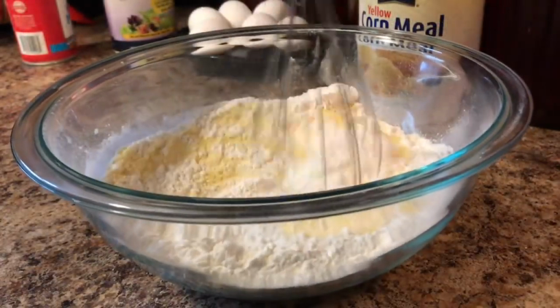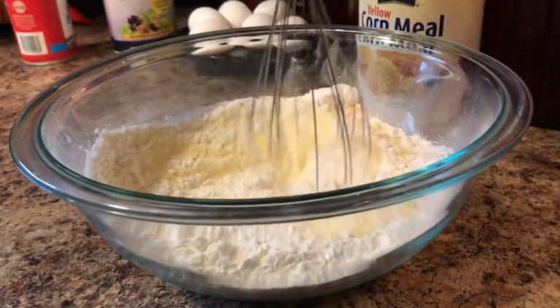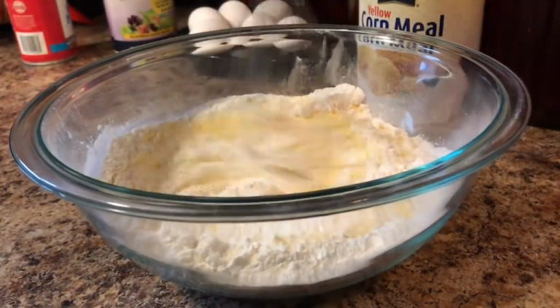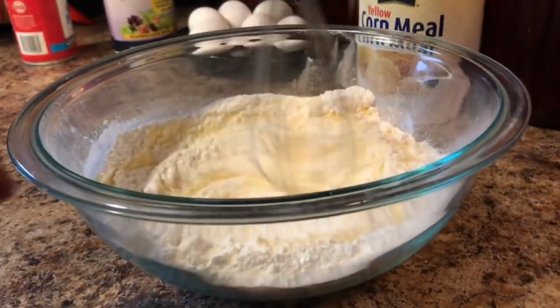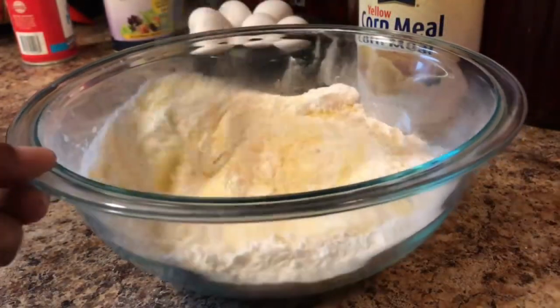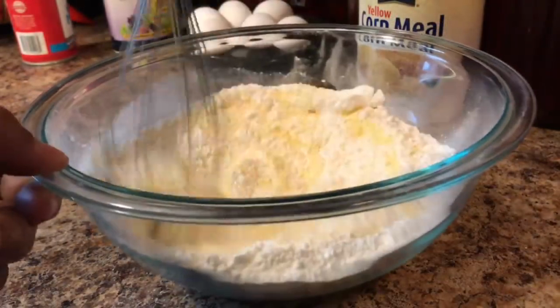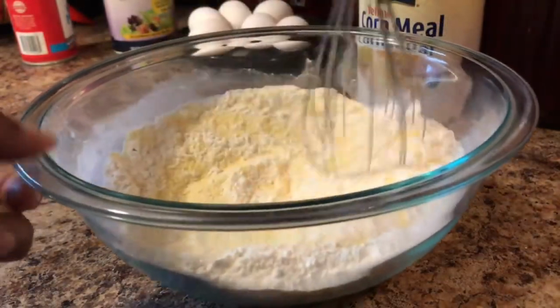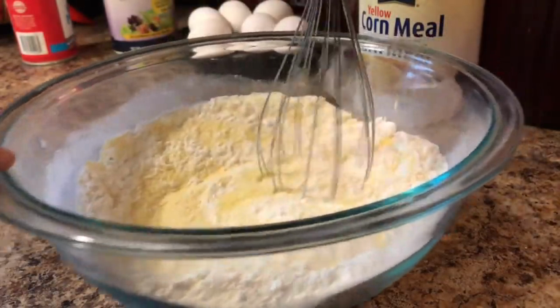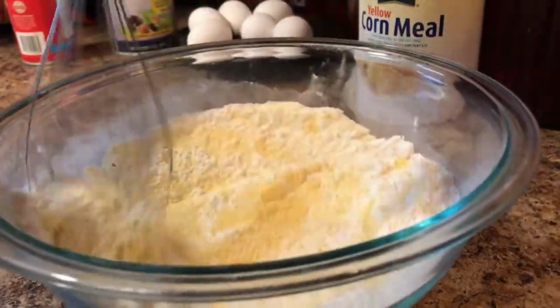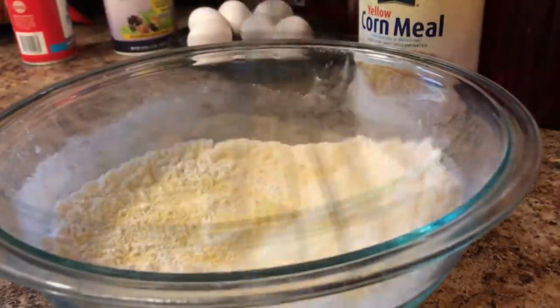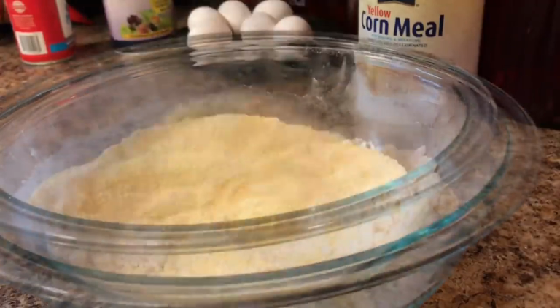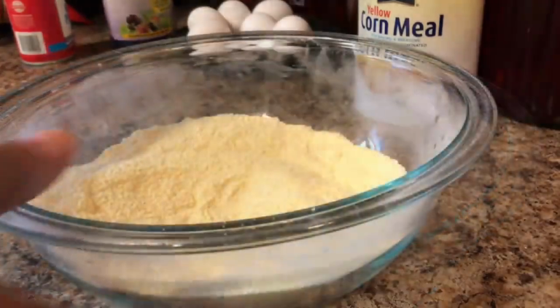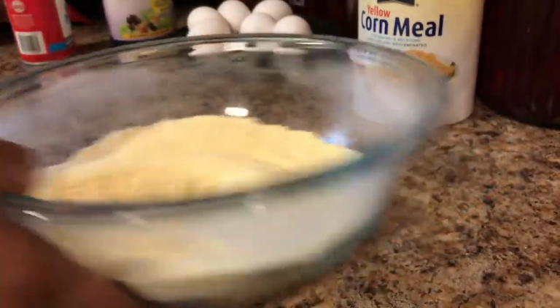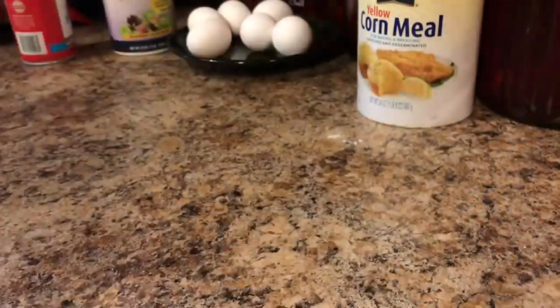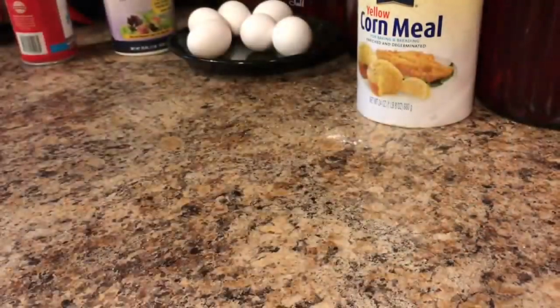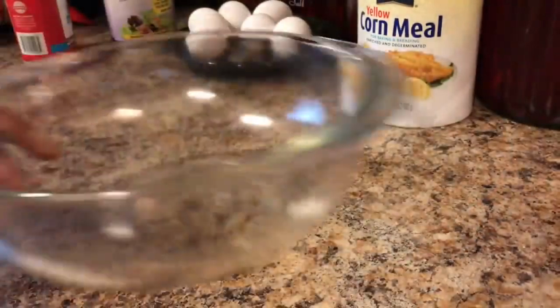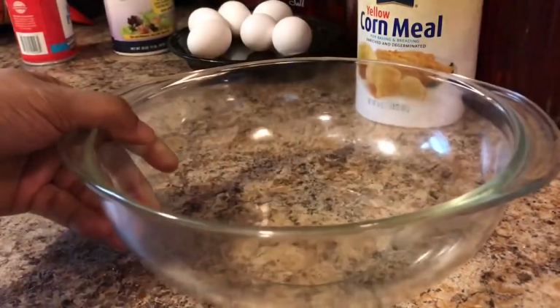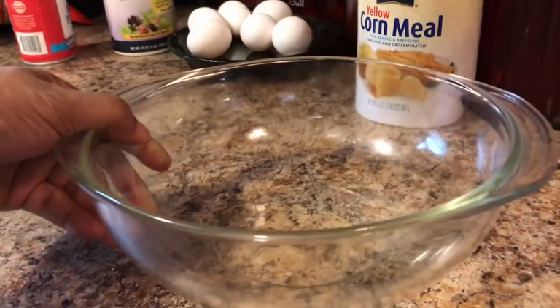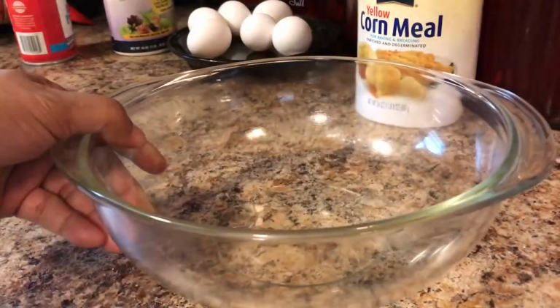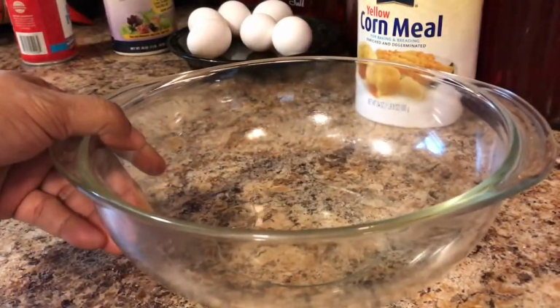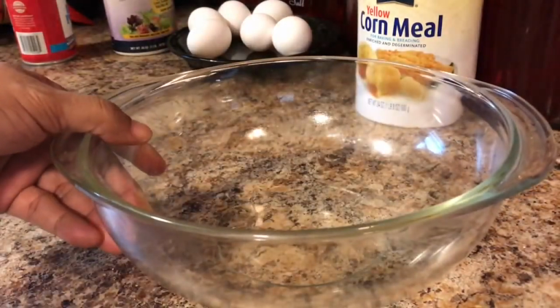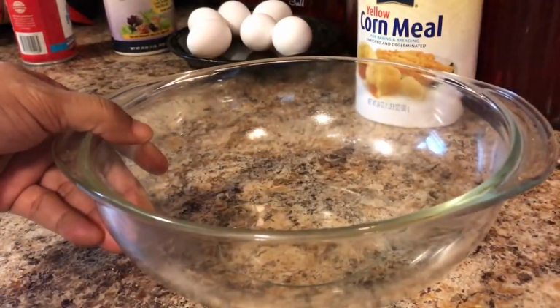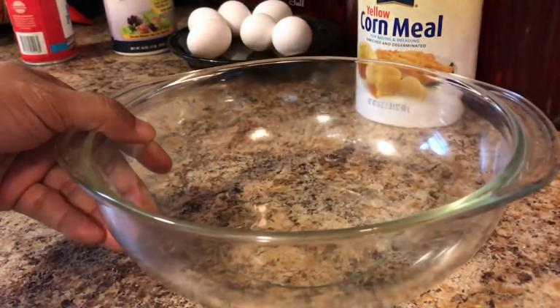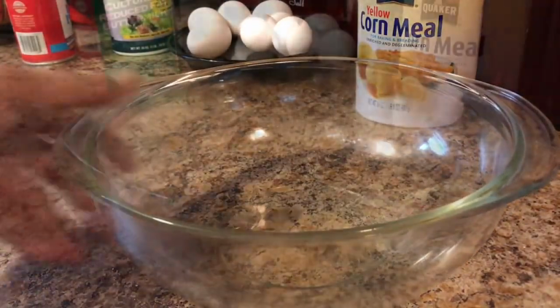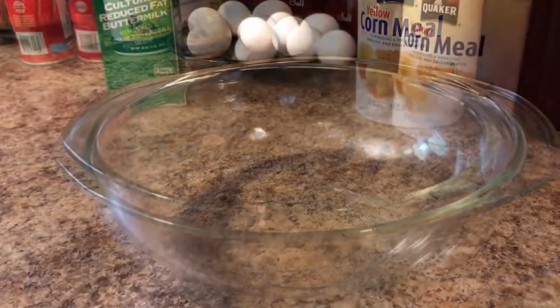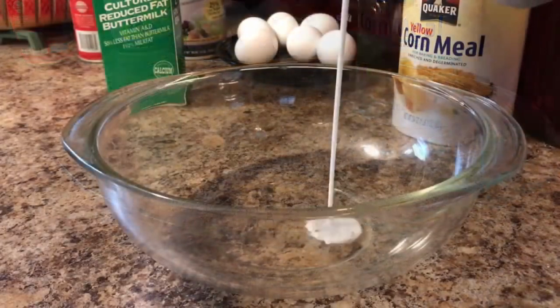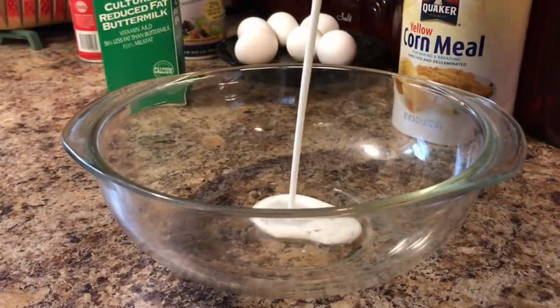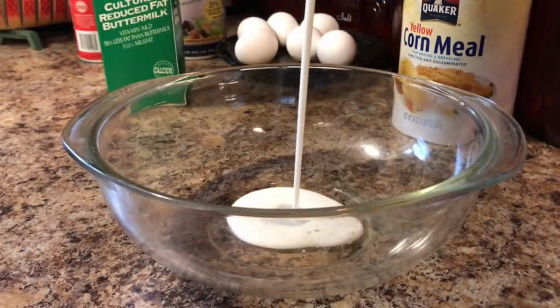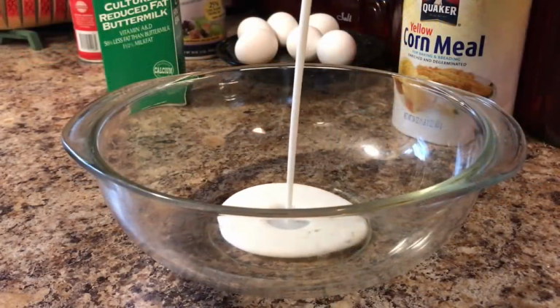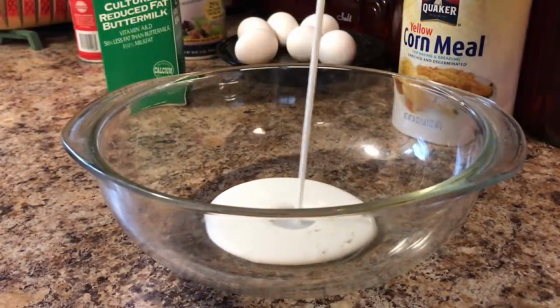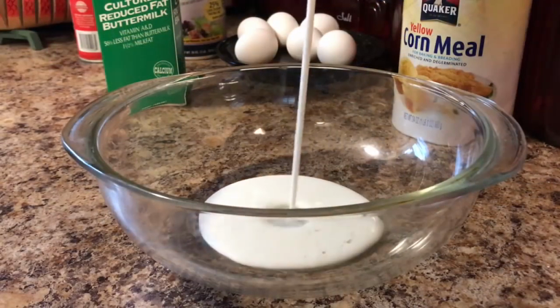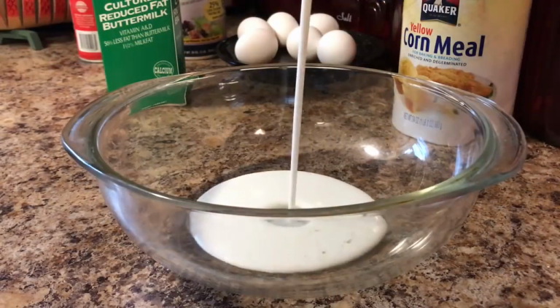Some people get mad because I don't put sugar in my cornbread but I just don't like it. Okay guys, now it's time to mix our wet ingredients together. We're going to start off by adding one cup of buttermilk to our bowl.